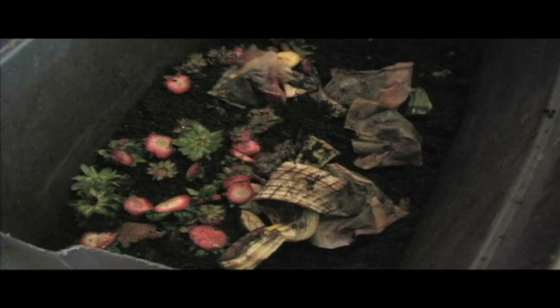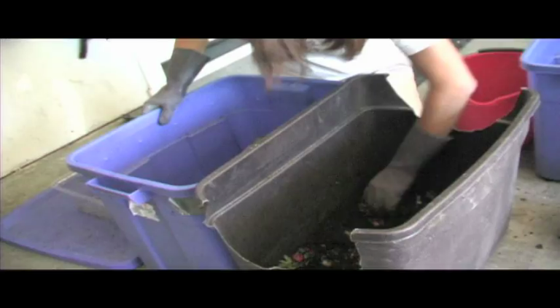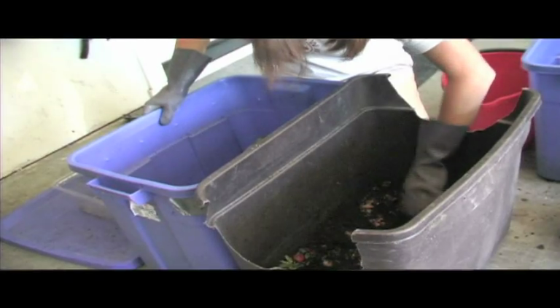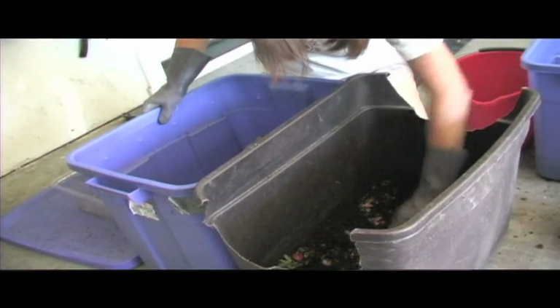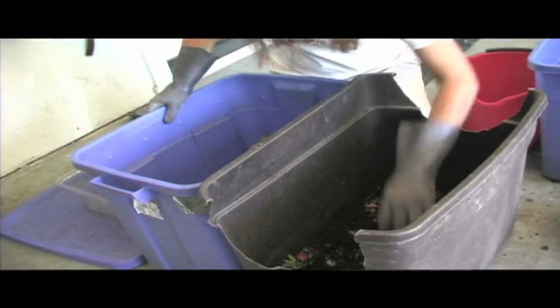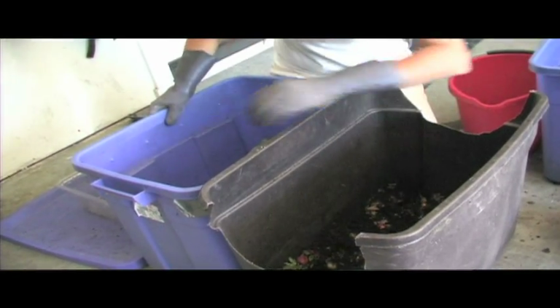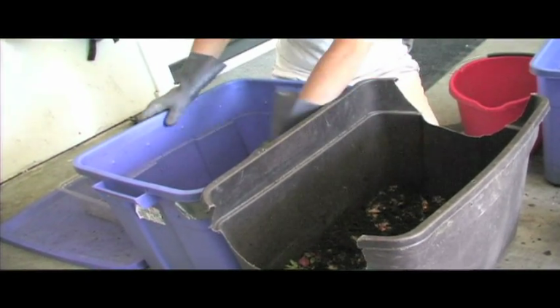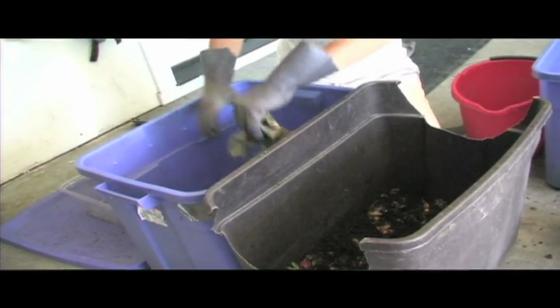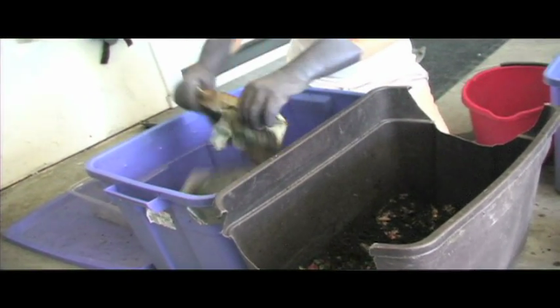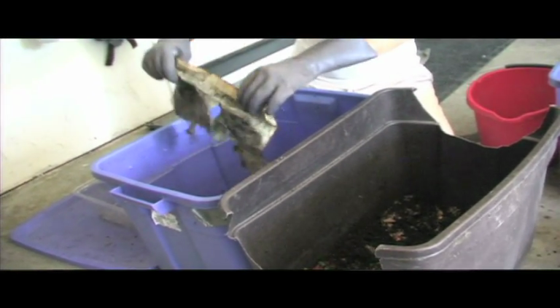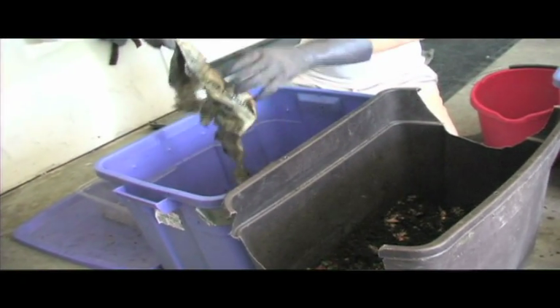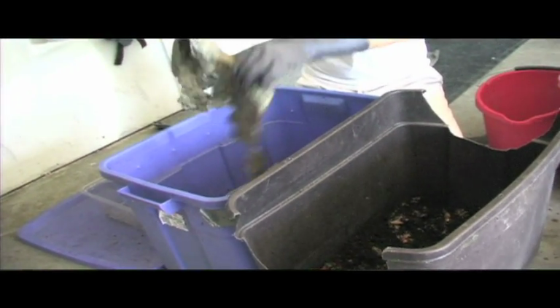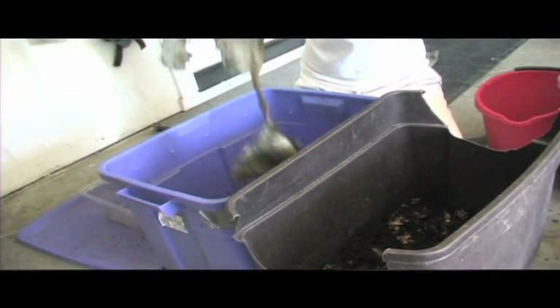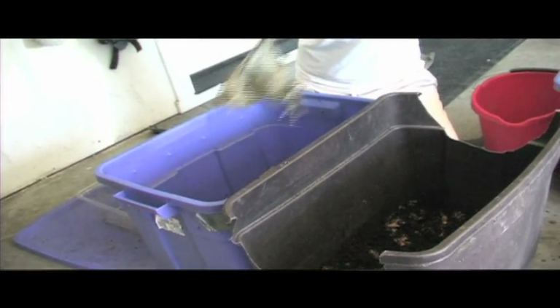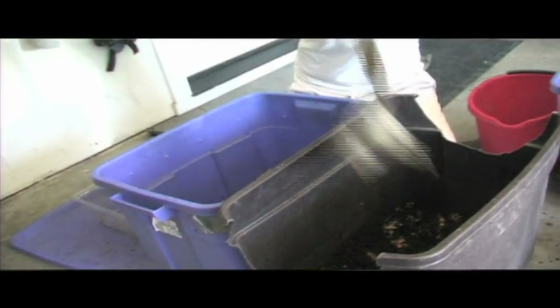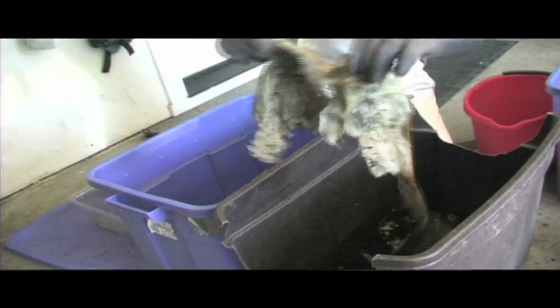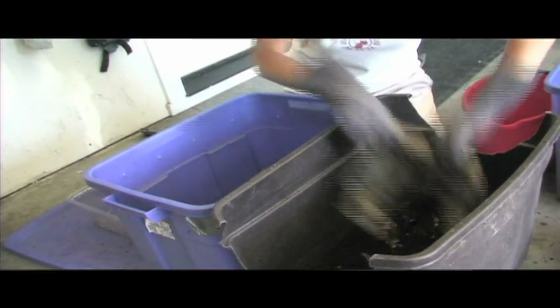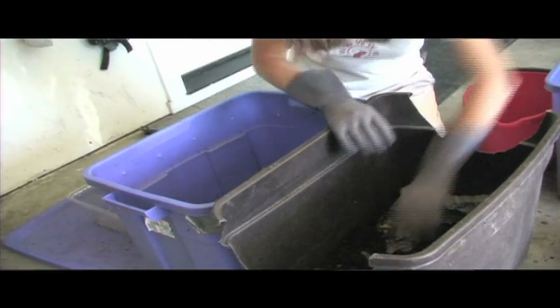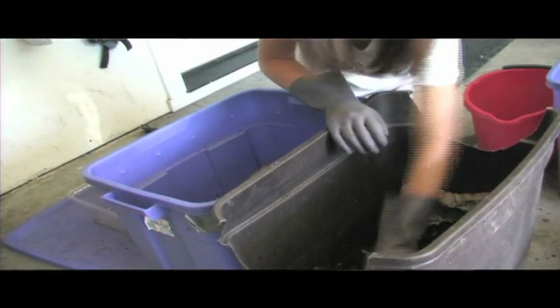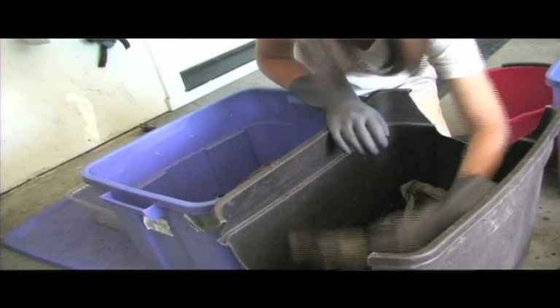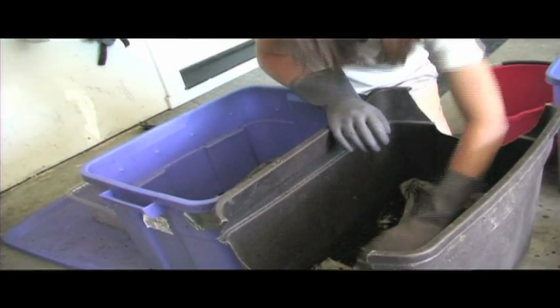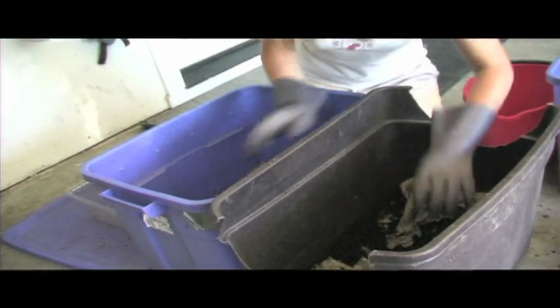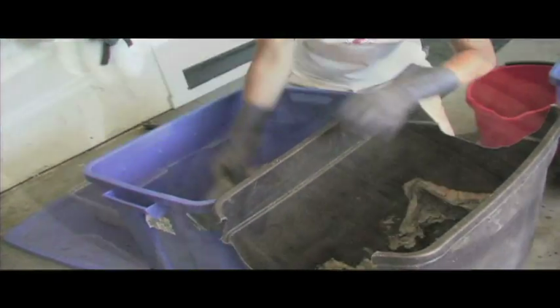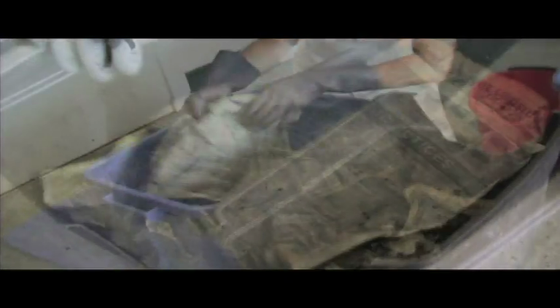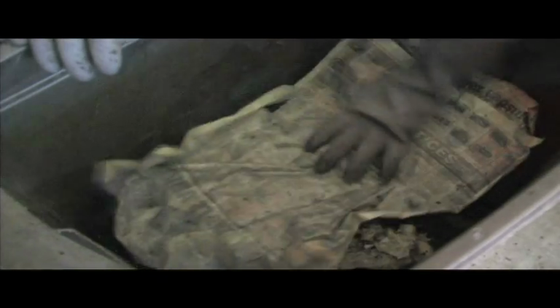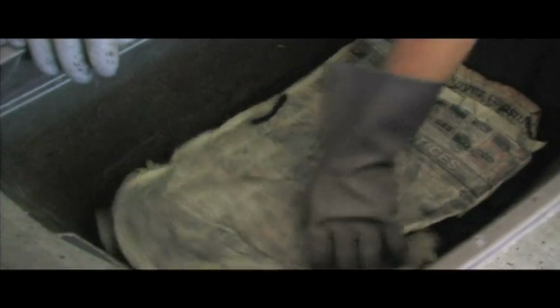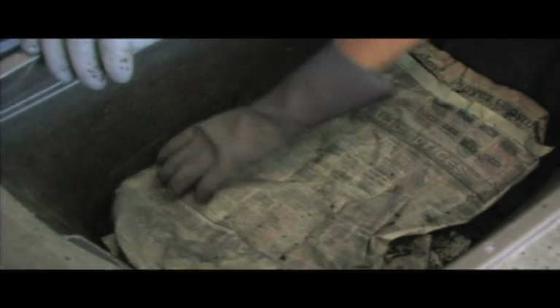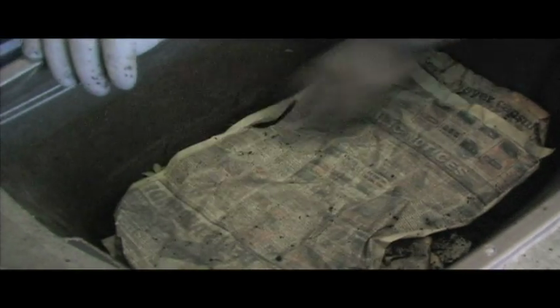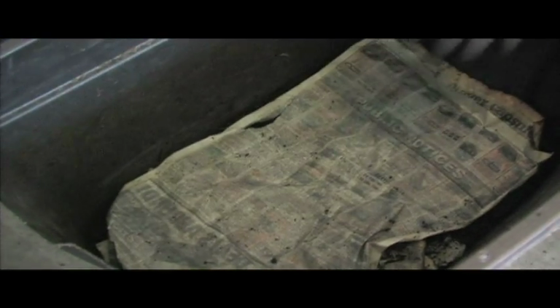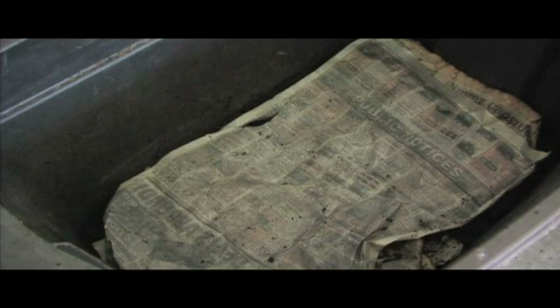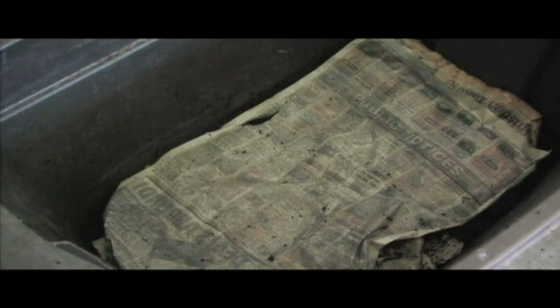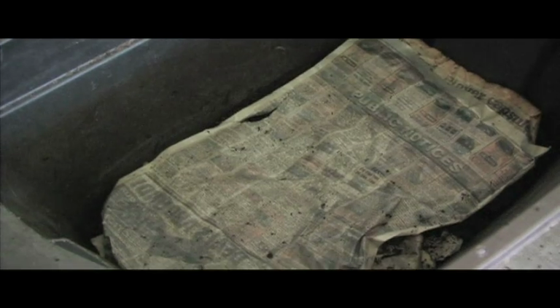You don't want to put meat or dairy in there, so definitely stay away from meat, dairy, and on the vegetable side, onions and garlic. This will probably be gone in about a month.